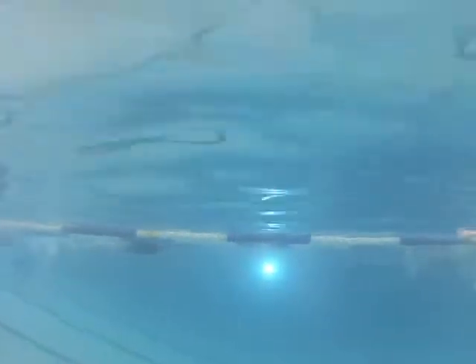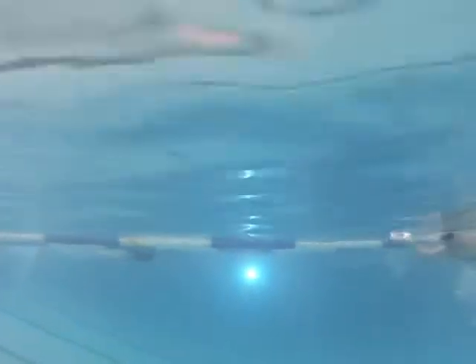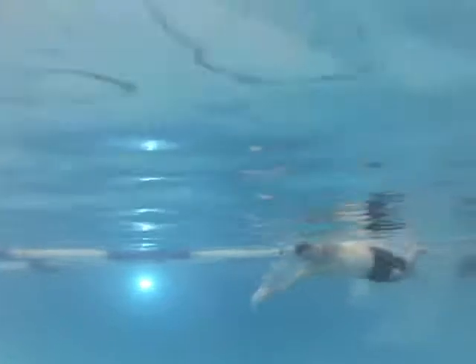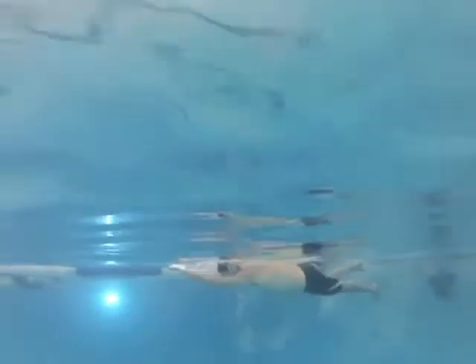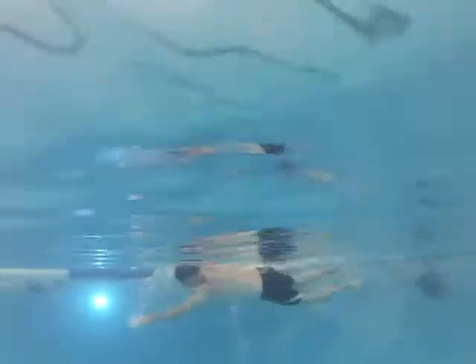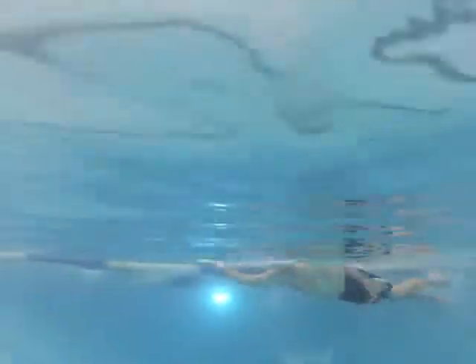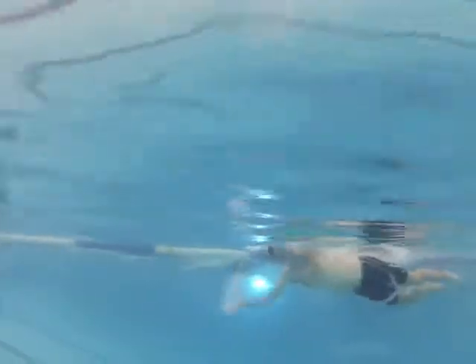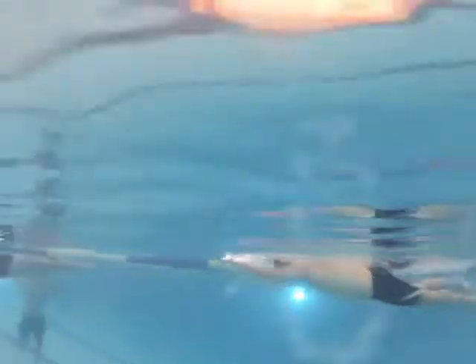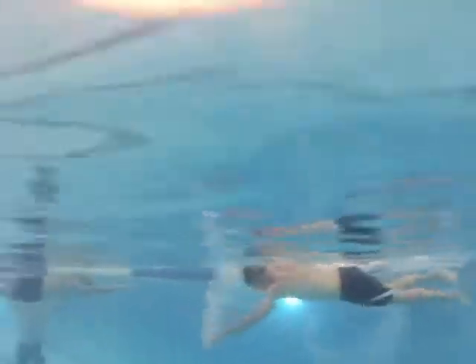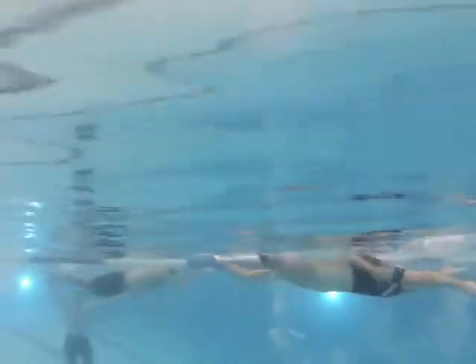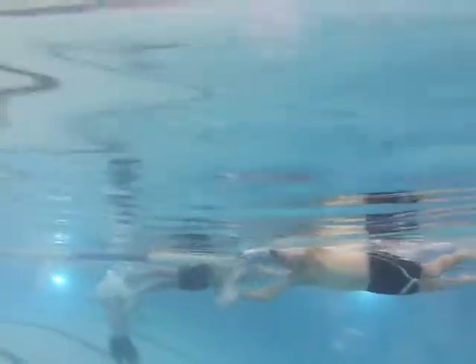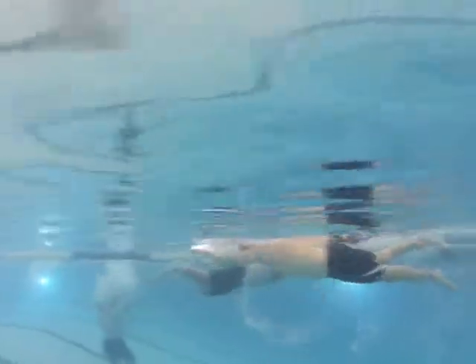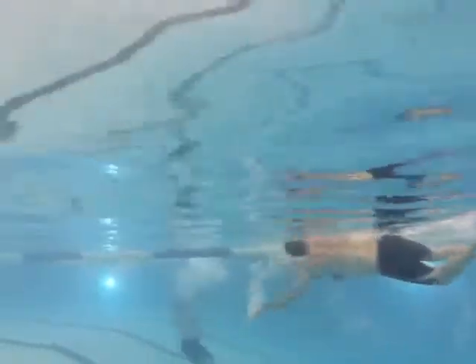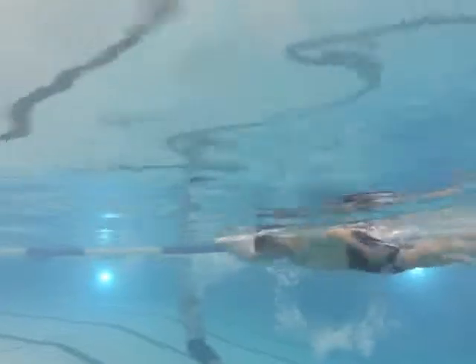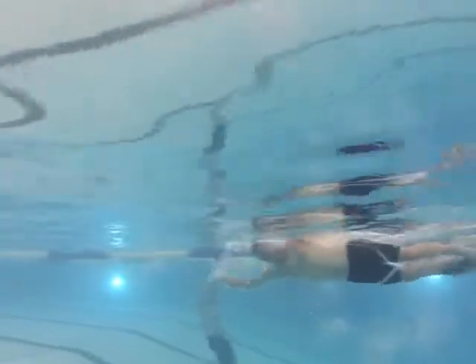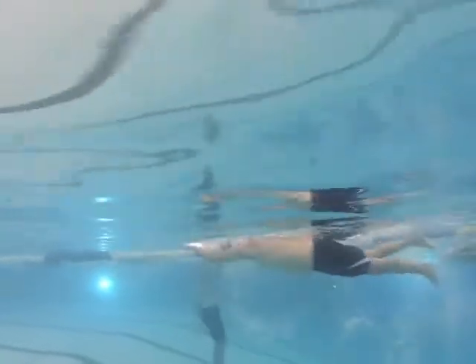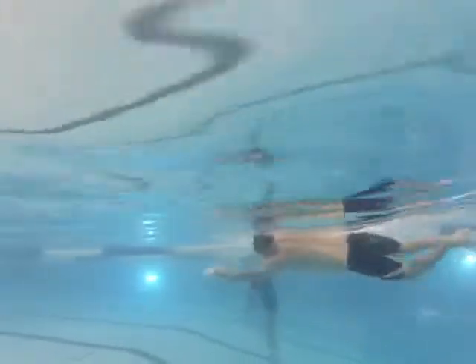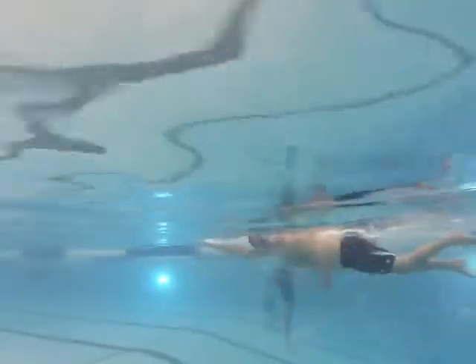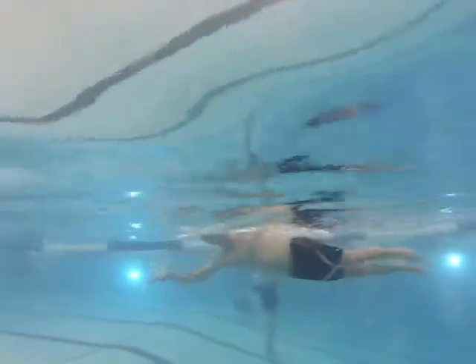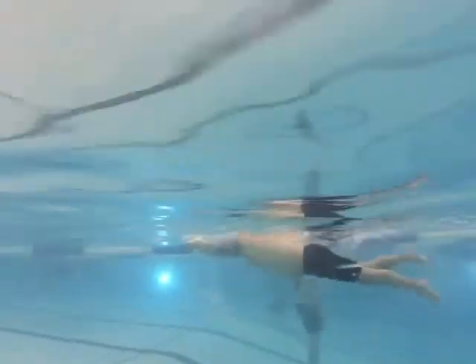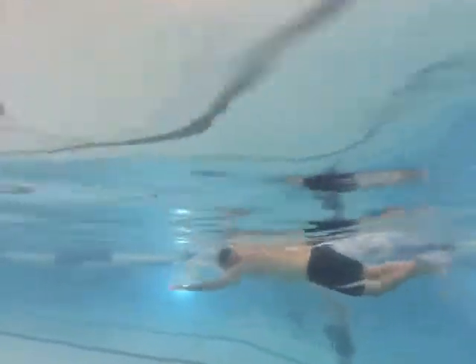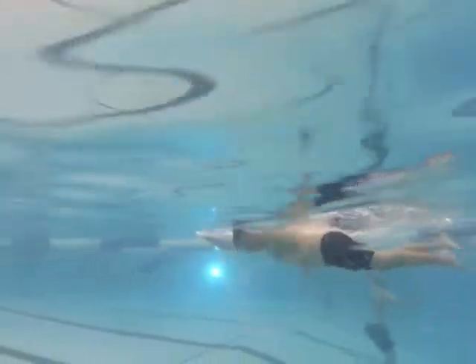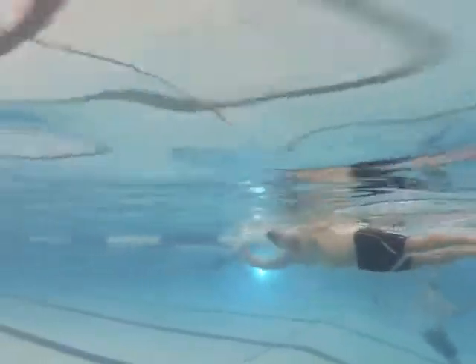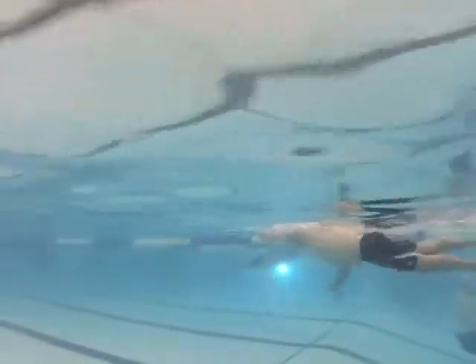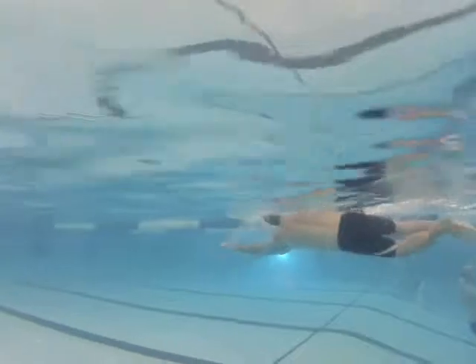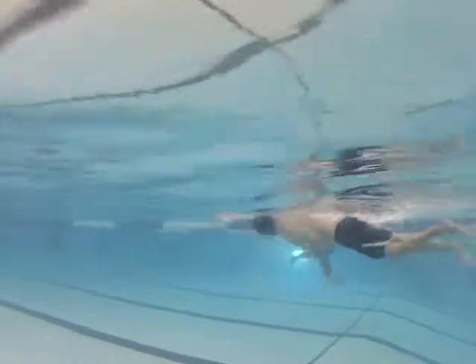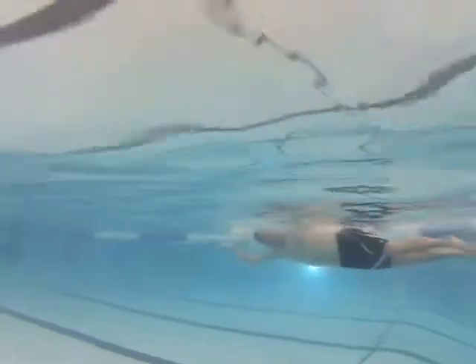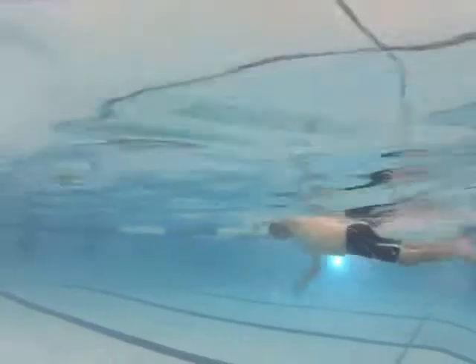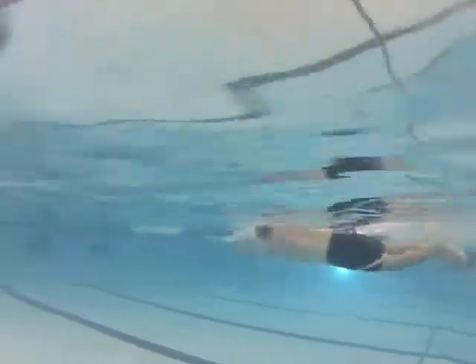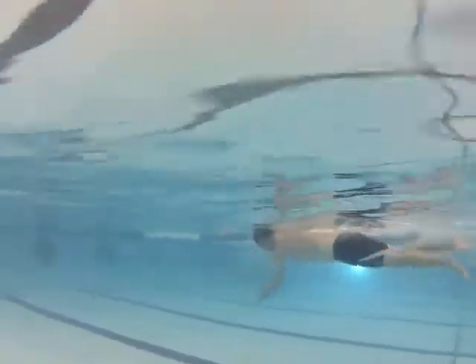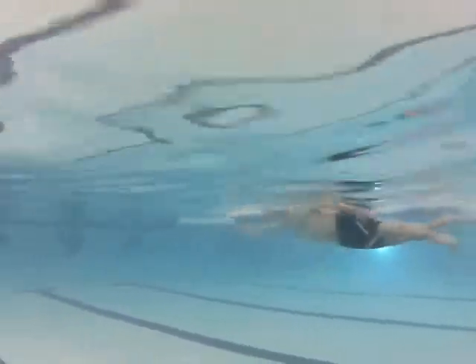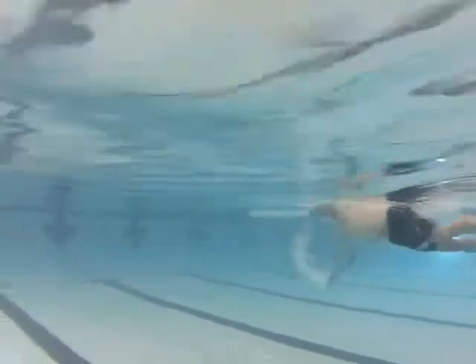Remember, your hand, forearm, and upper arm are your pulling surface, and they need to be working together. You've got a dropped elbow — the elbow is way ahead of the hand. That's one of the things.